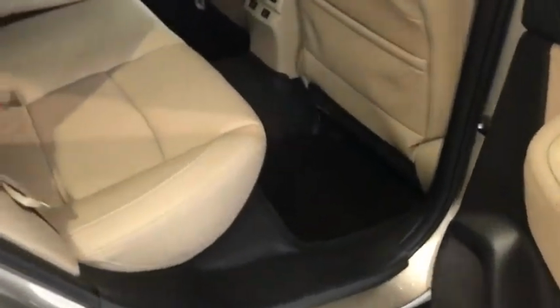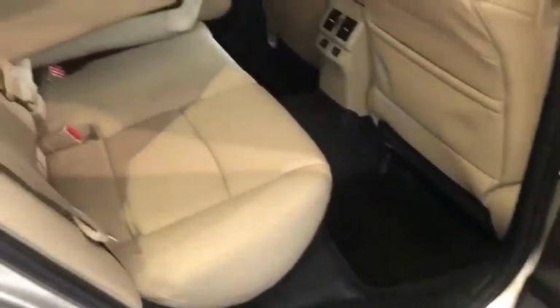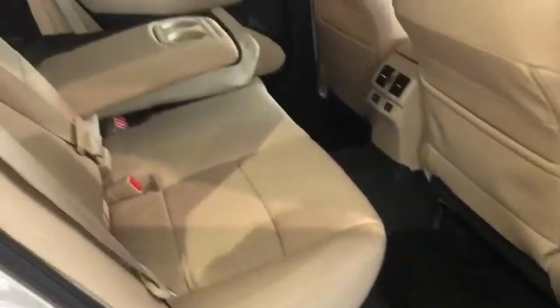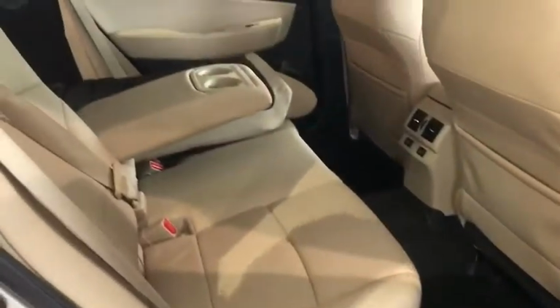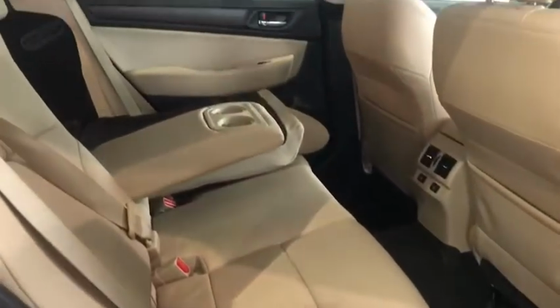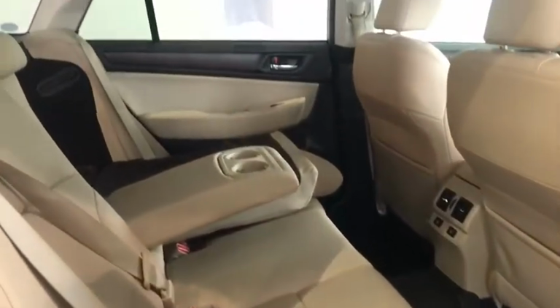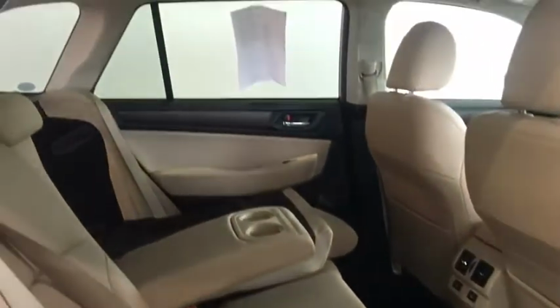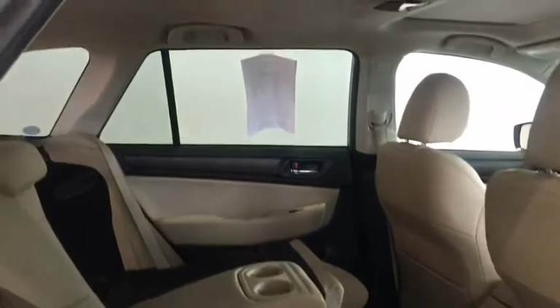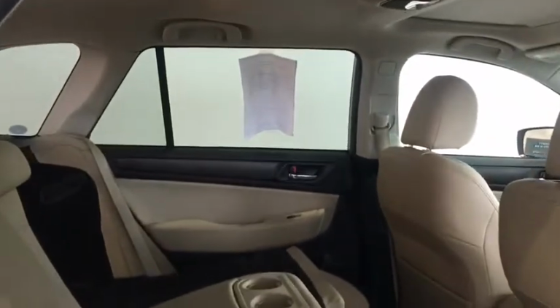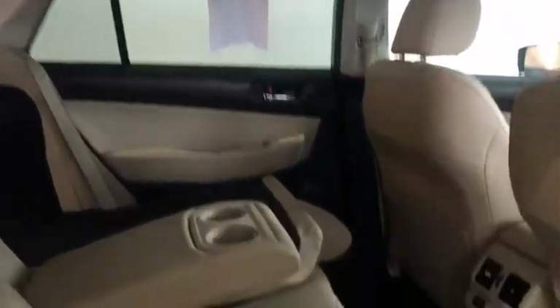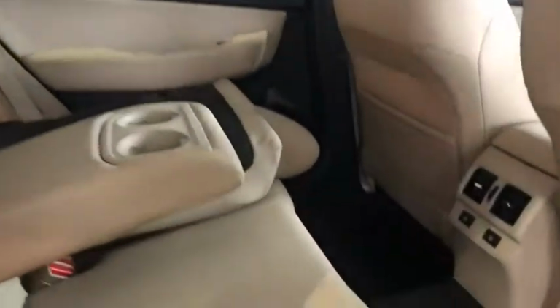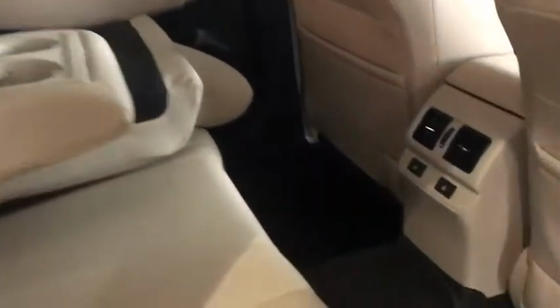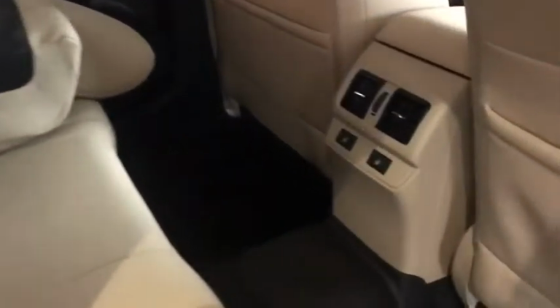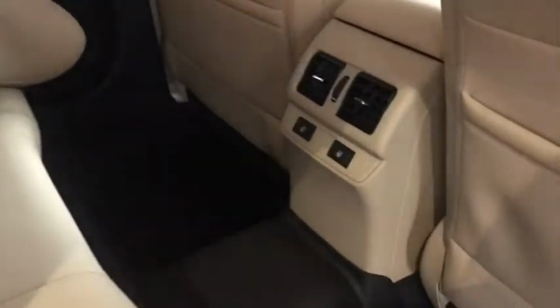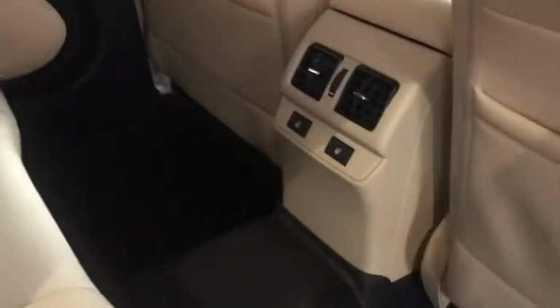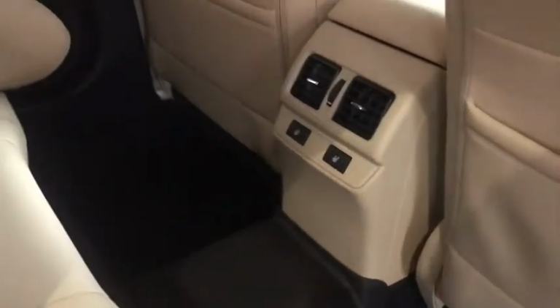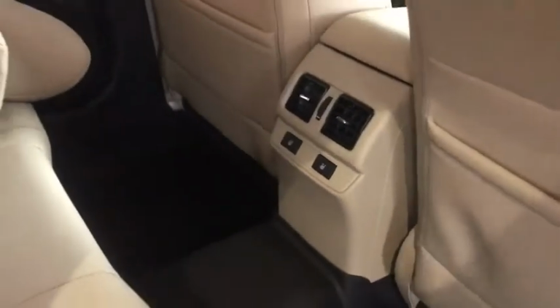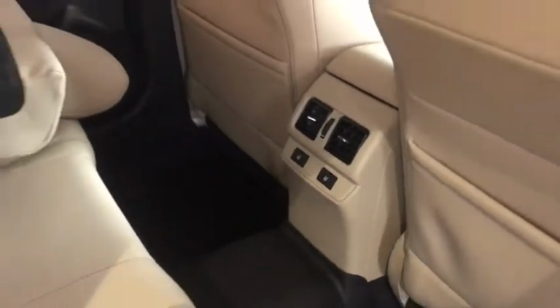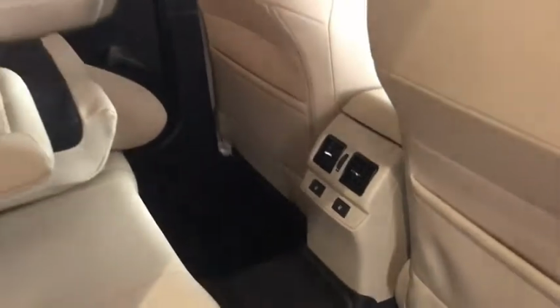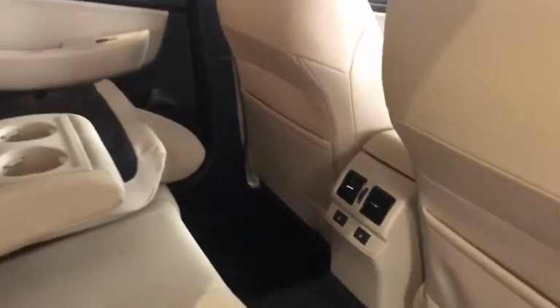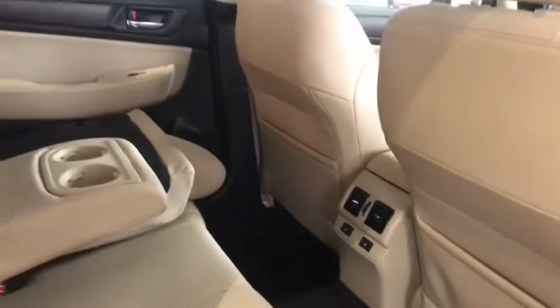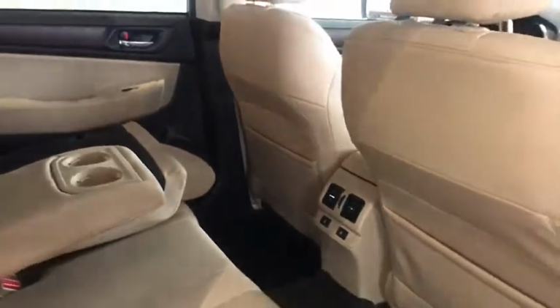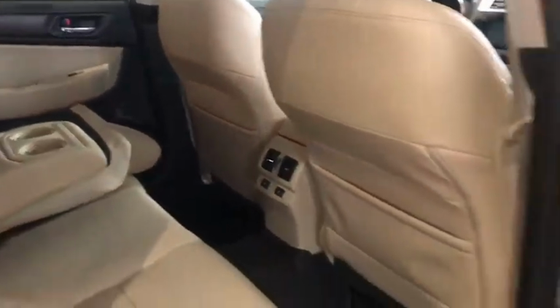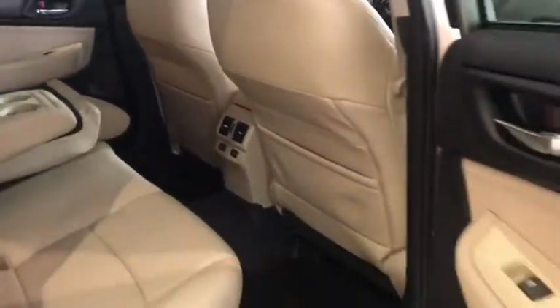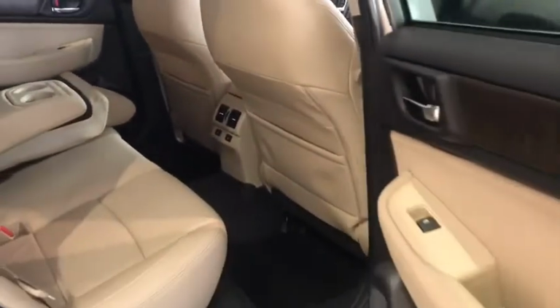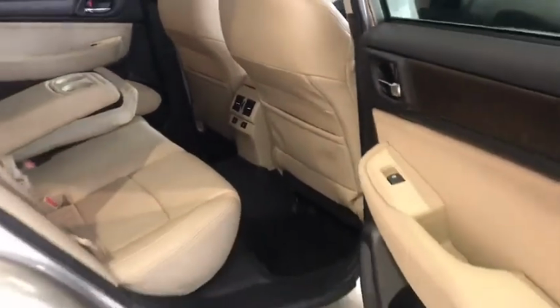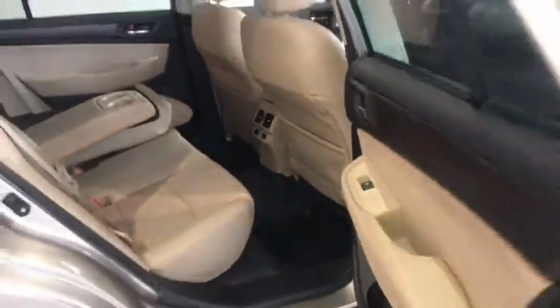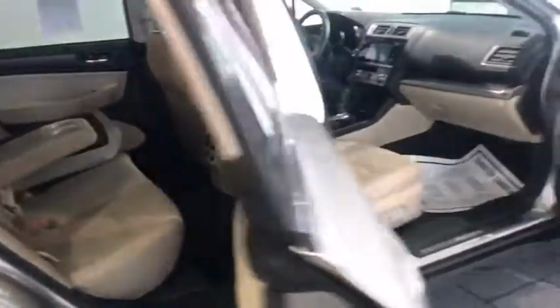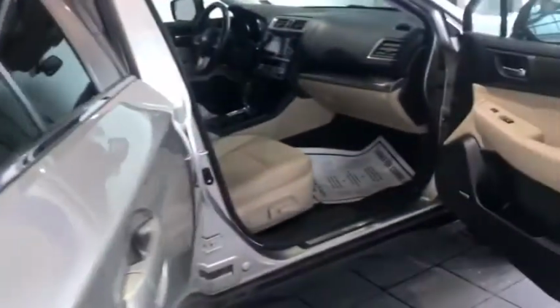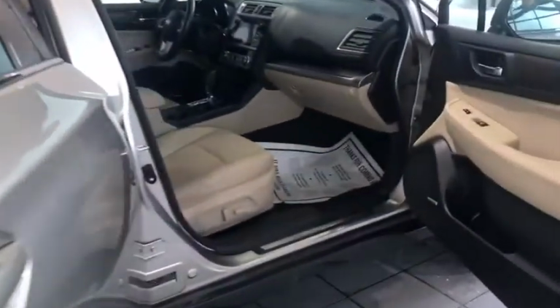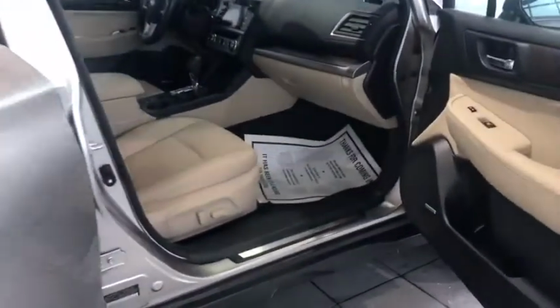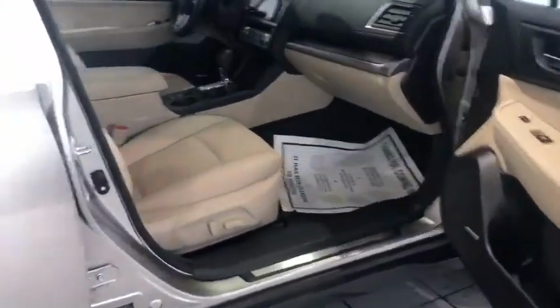Moving up into the second row, you've got seating capacity for three passengers, ample cup holders, seat back pockets, and heated rear seats. The seats do recline for extra comfort. Lots of luxury in the Subaru Outback.